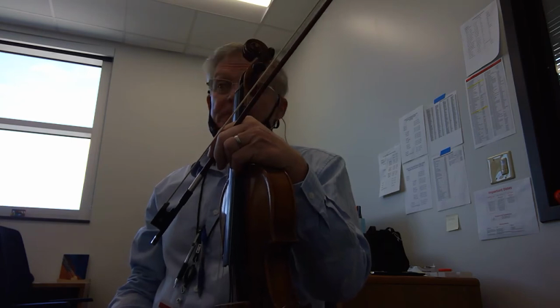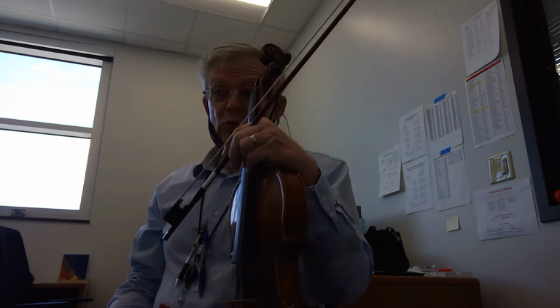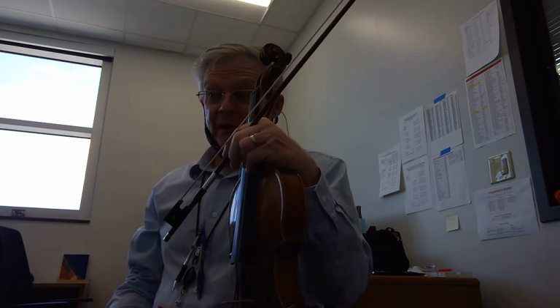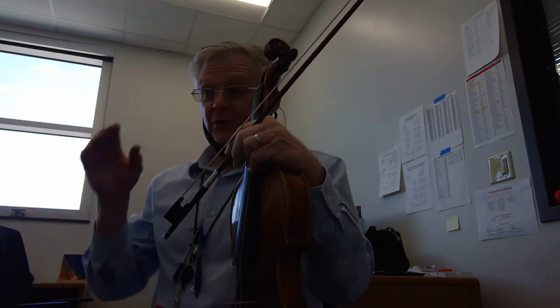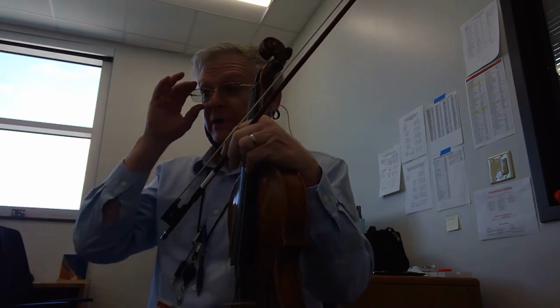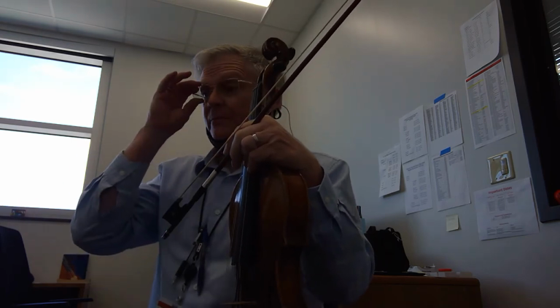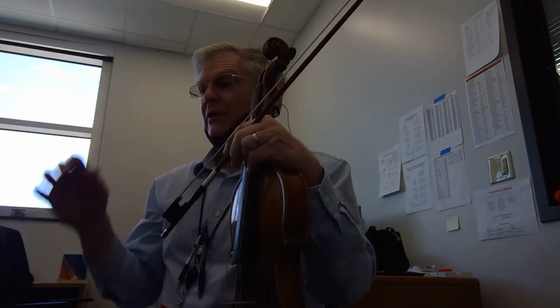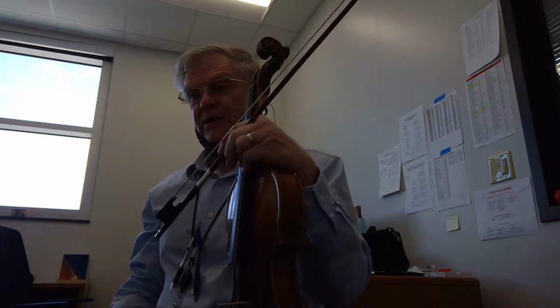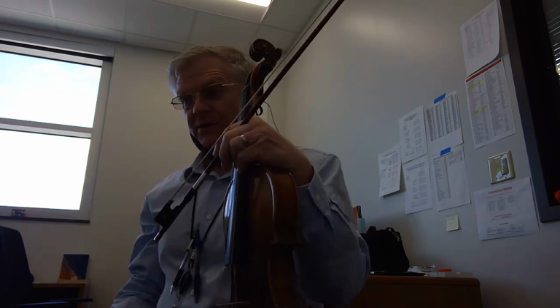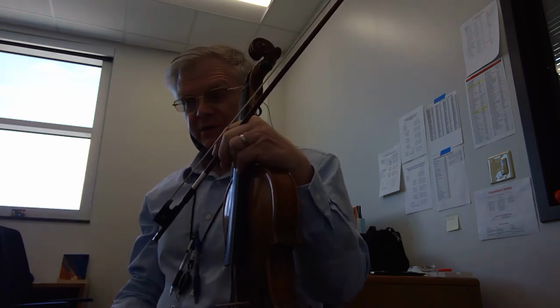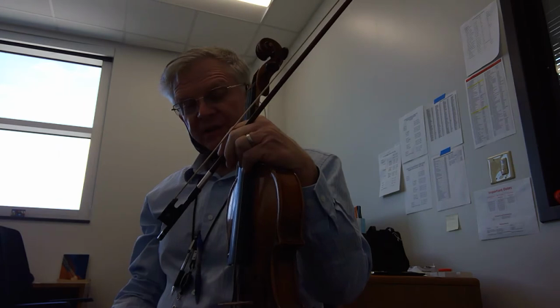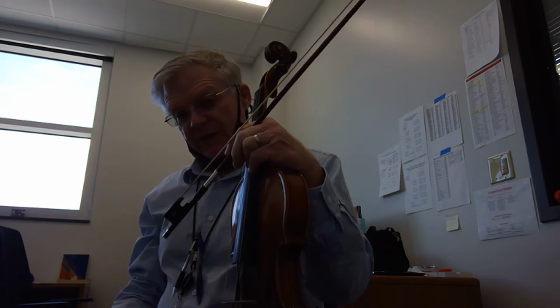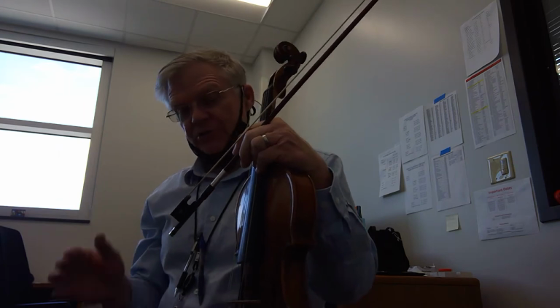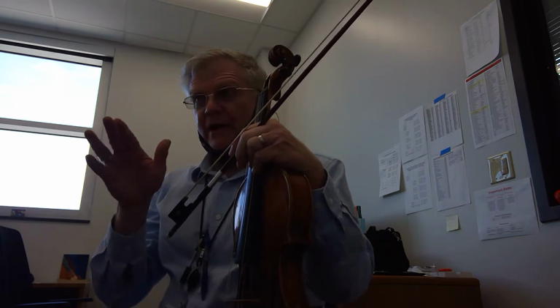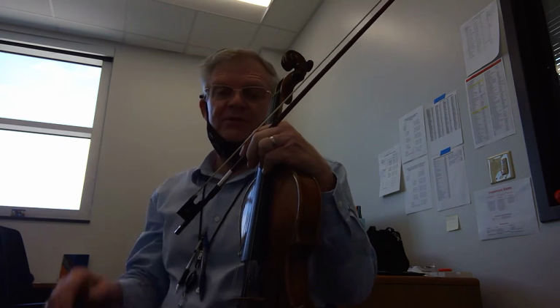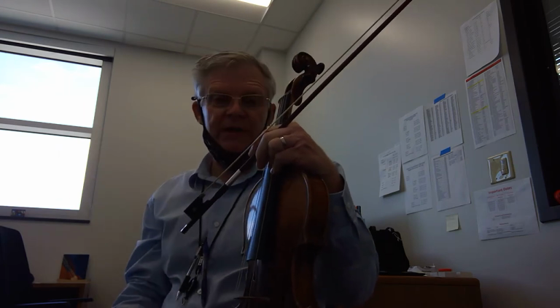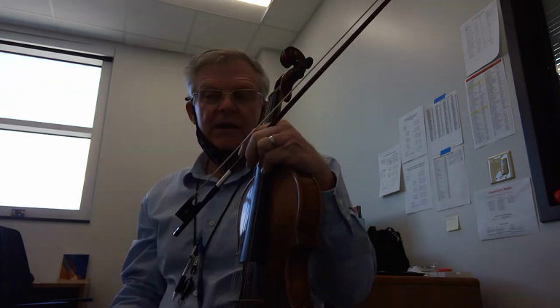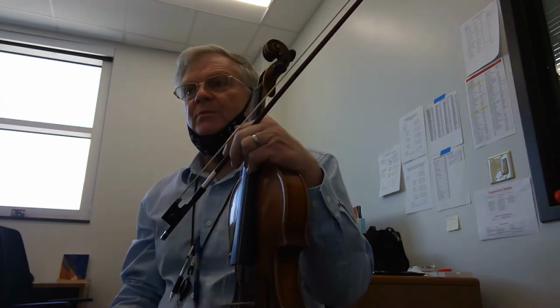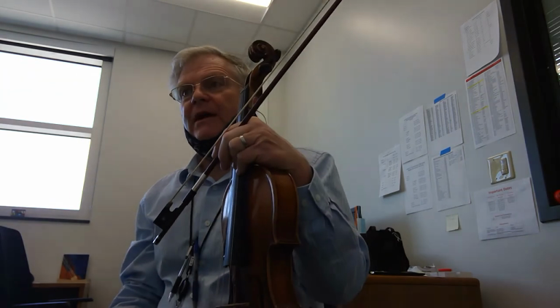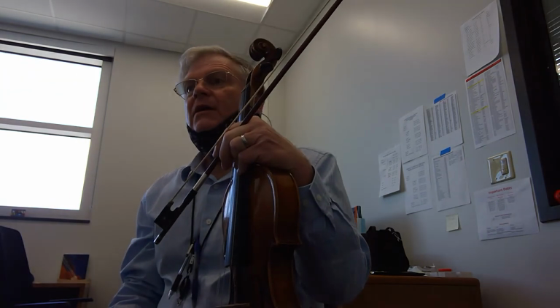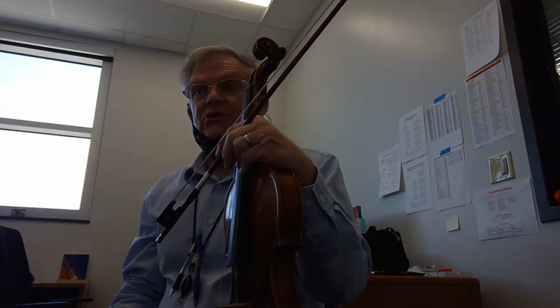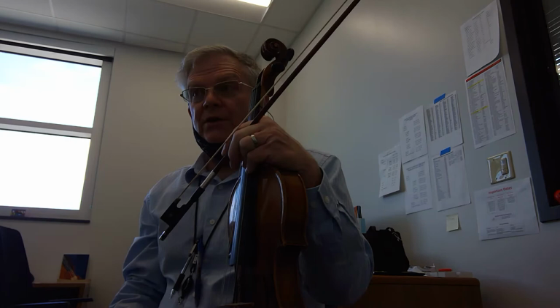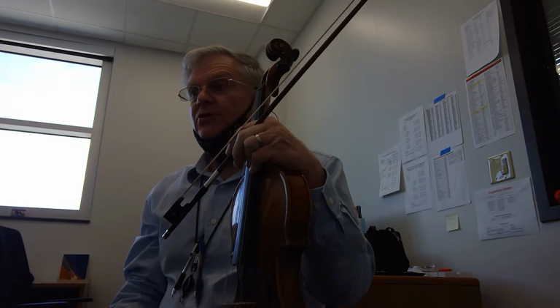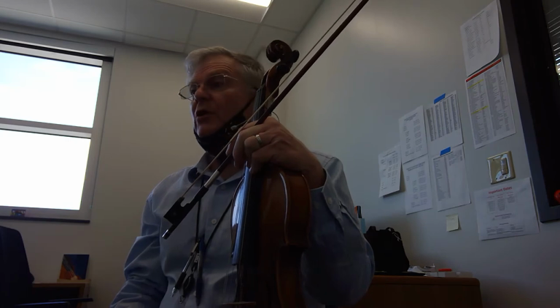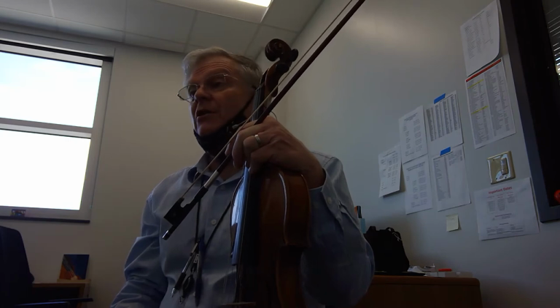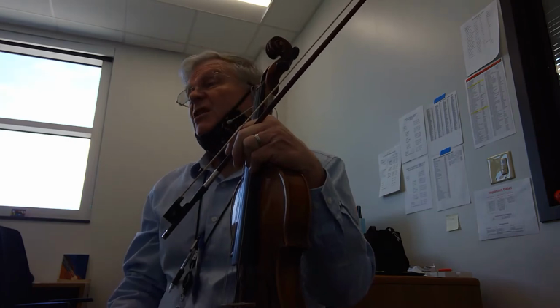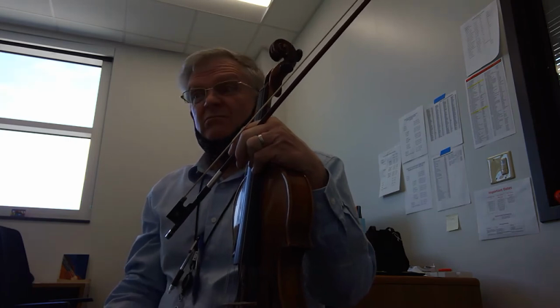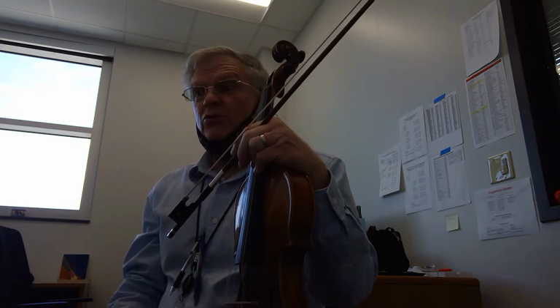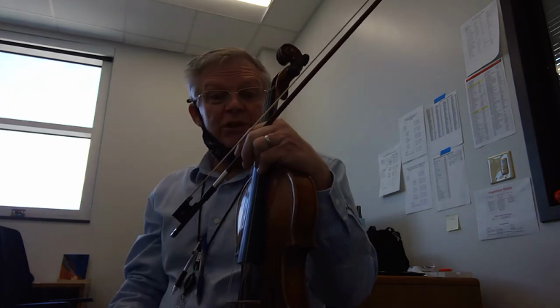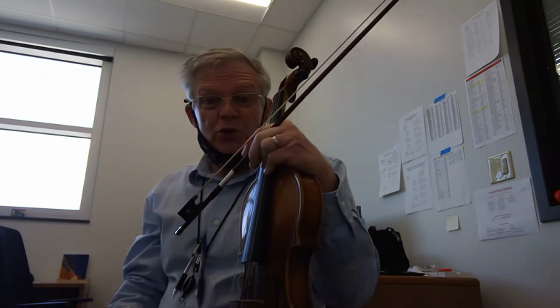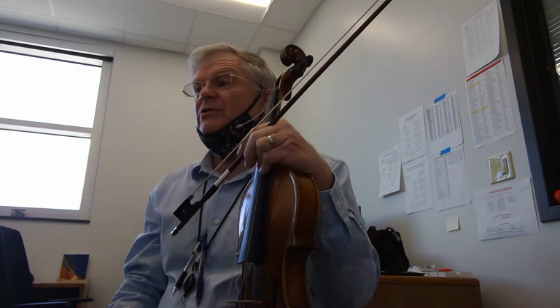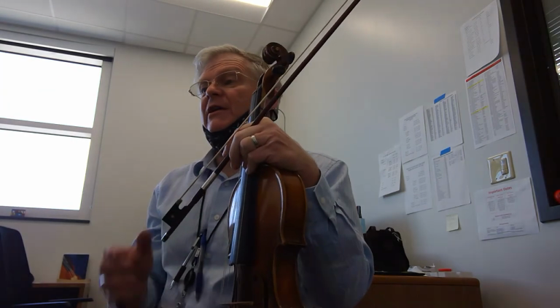There is a road map — if you look down at the bottom, at the end there is a DC al Fine, which means you go back up to the beginning and repeat back to measure one, and then you go until measure 32 where there's the Fine.